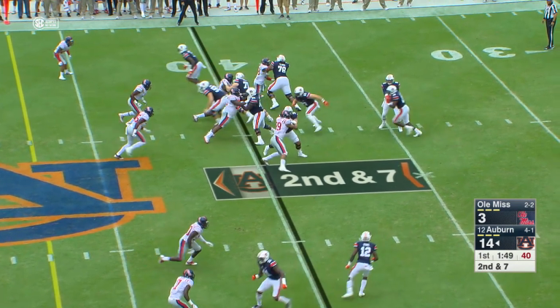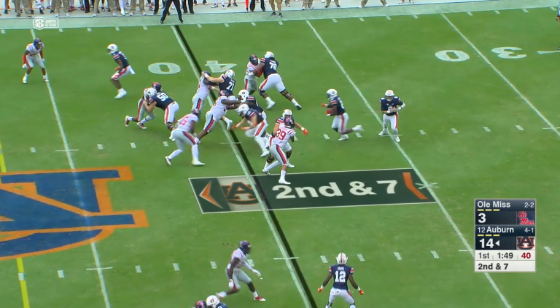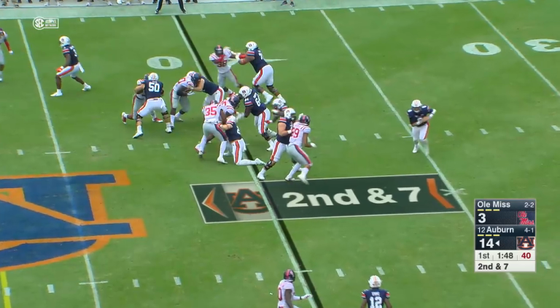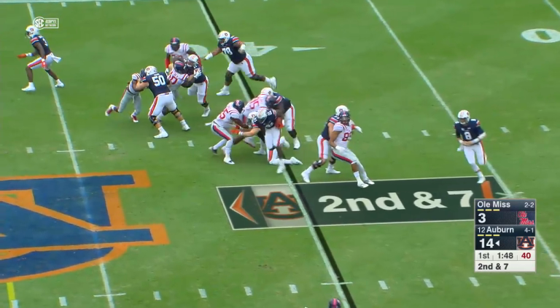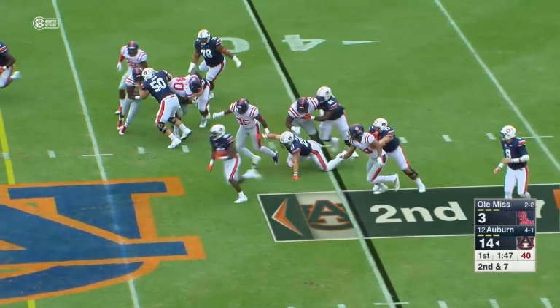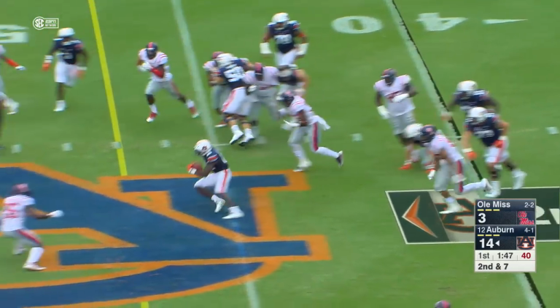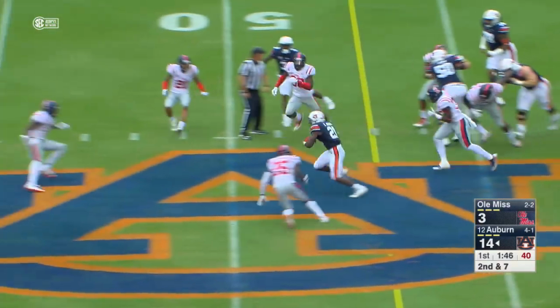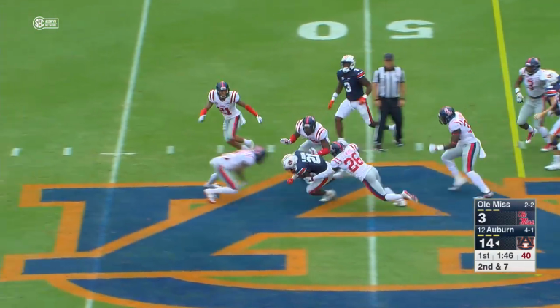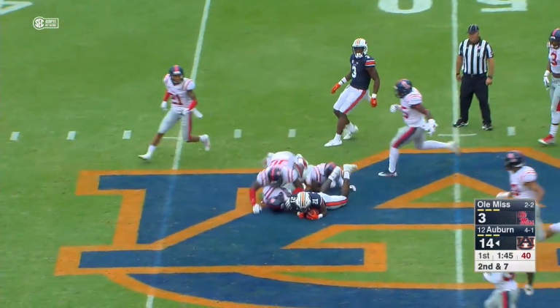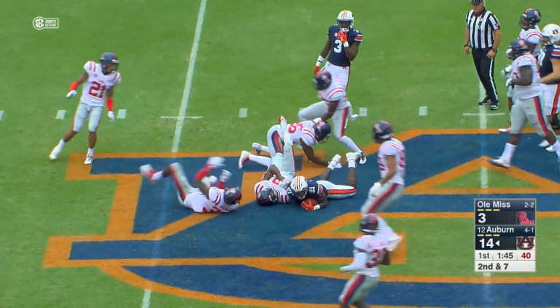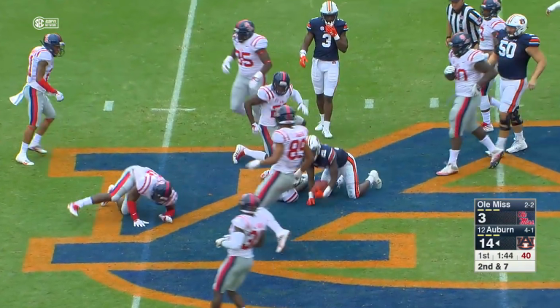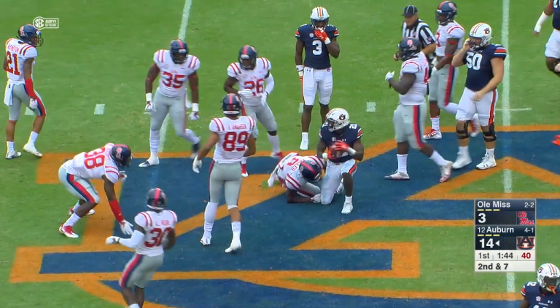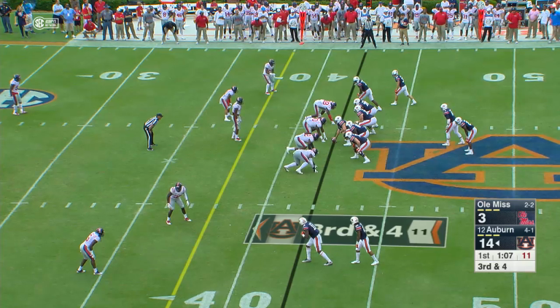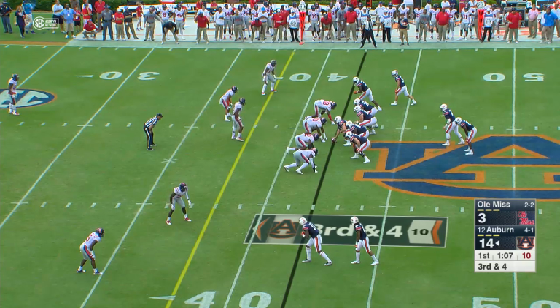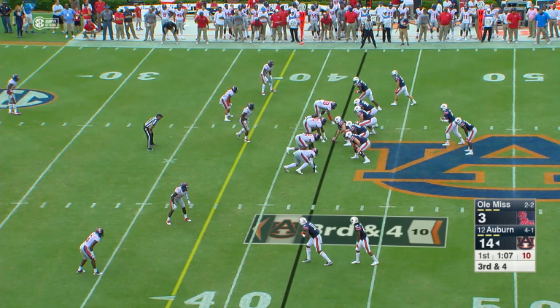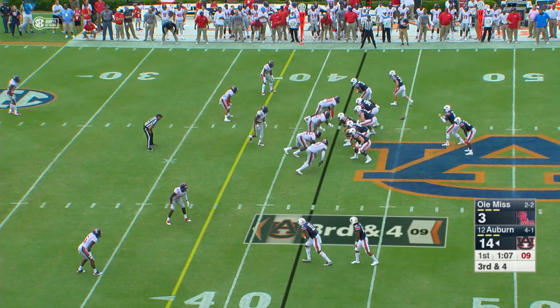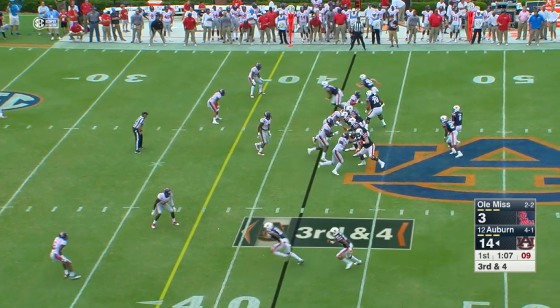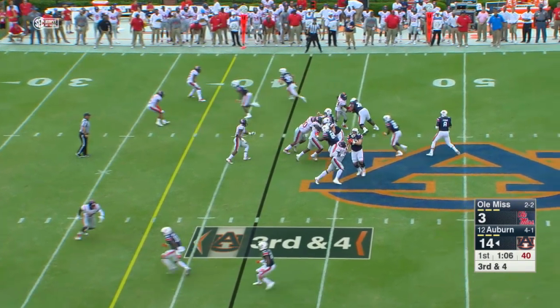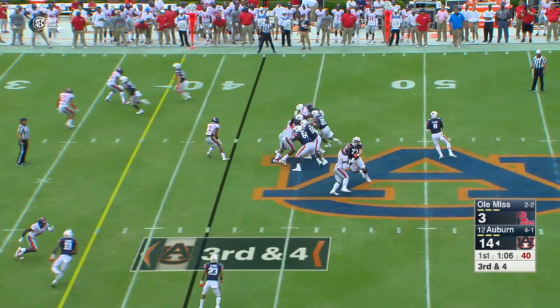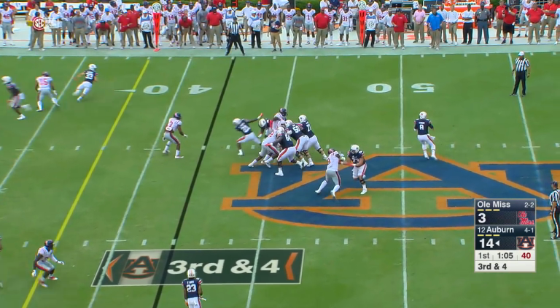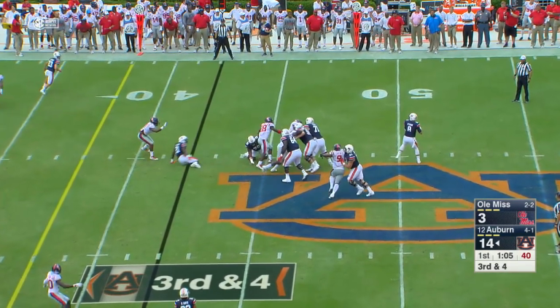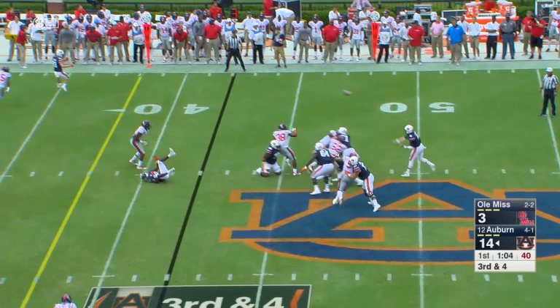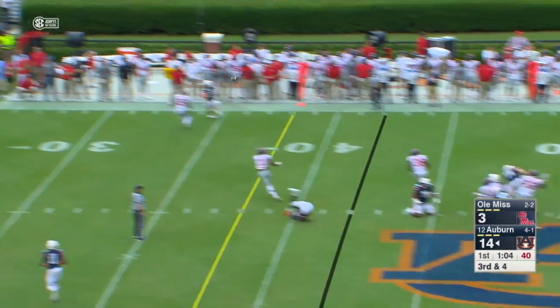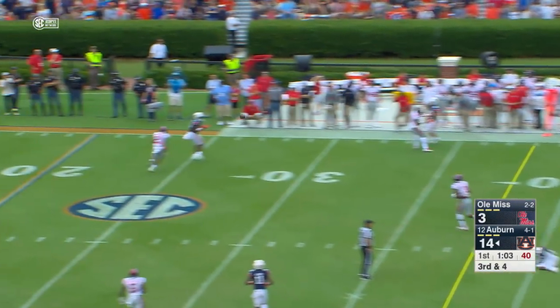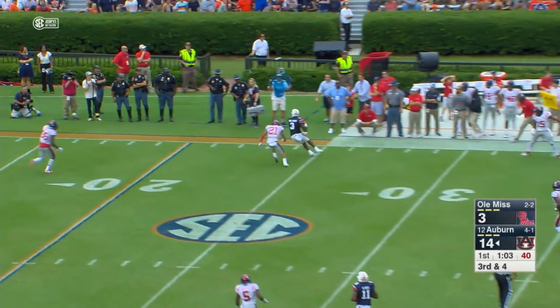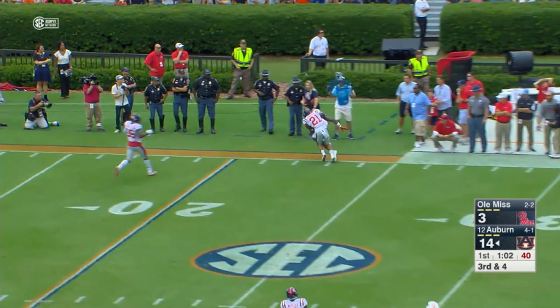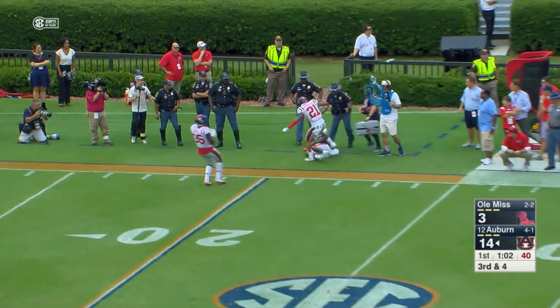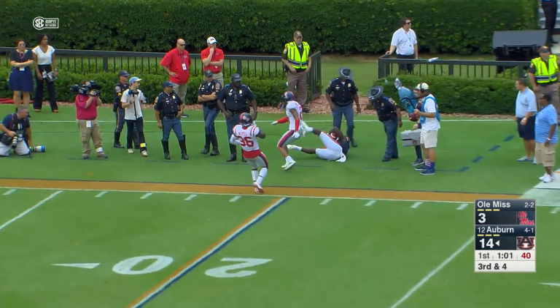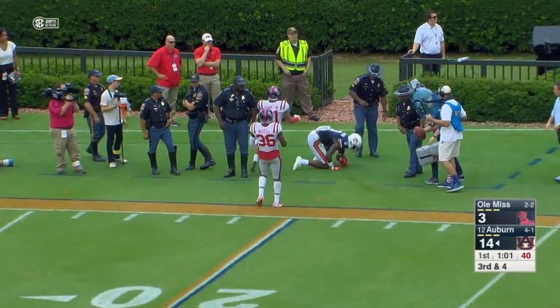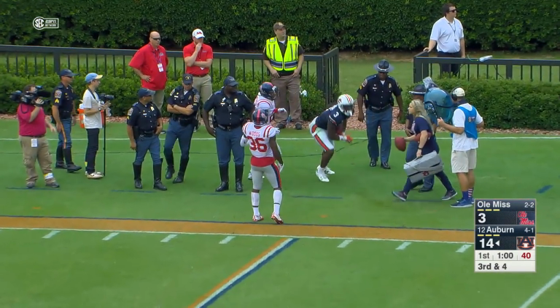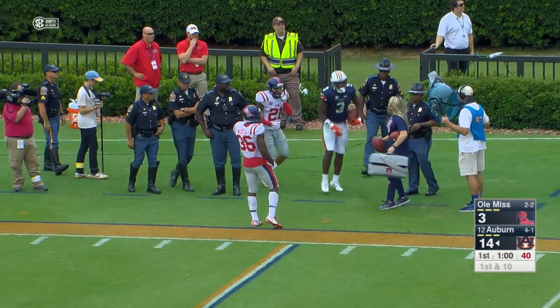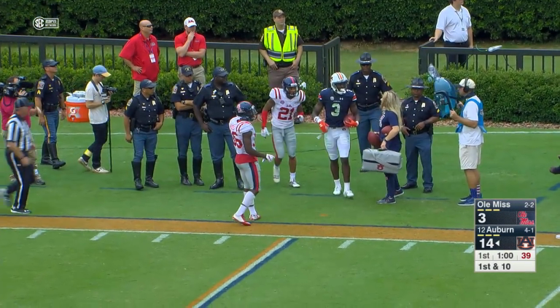Stidham turns, hands it off. Johnson breaks a tackle — he's over midfield. Stidham takes the snap, wants to throw, fires right side — Nate Craig Myers, and out of bounds inside the 25.